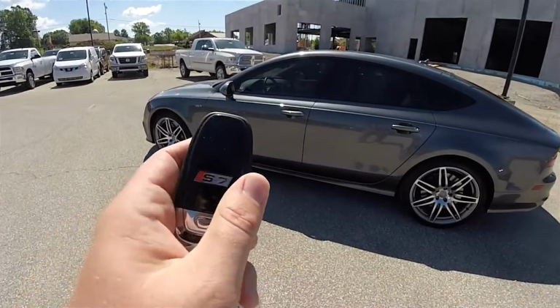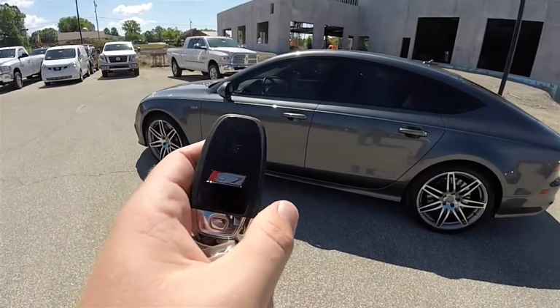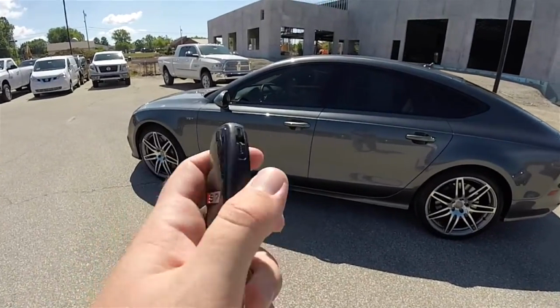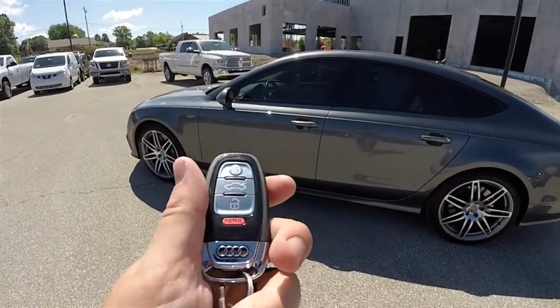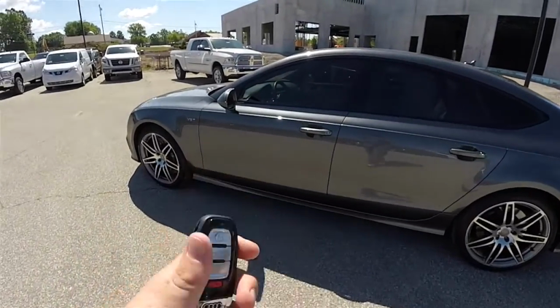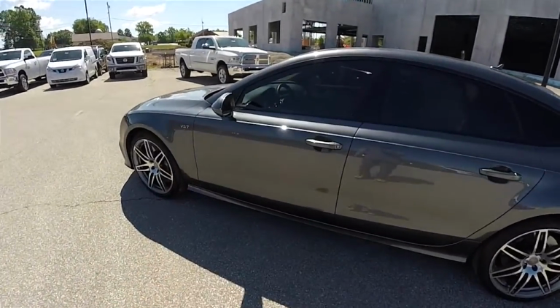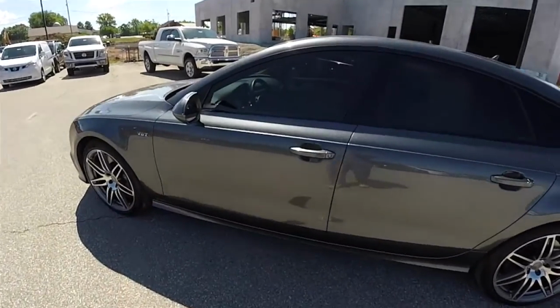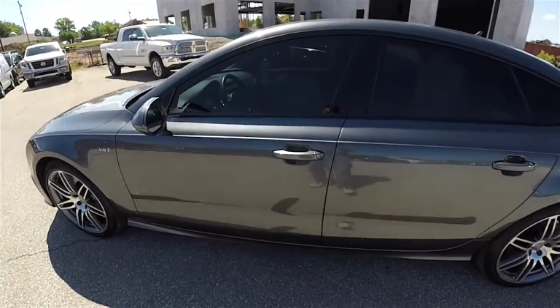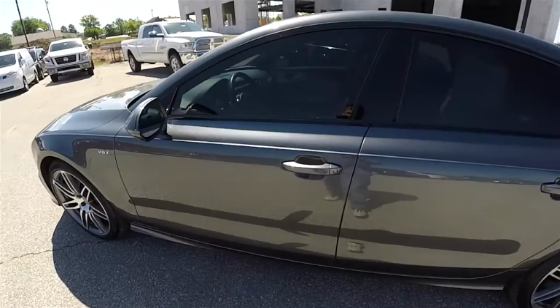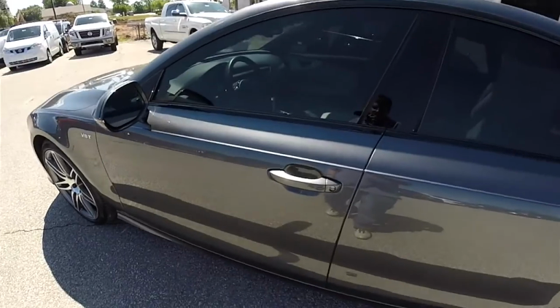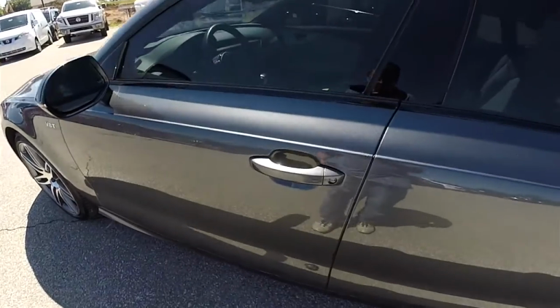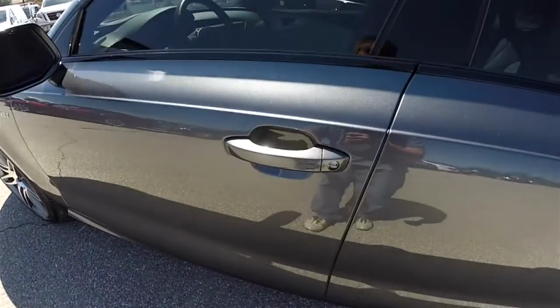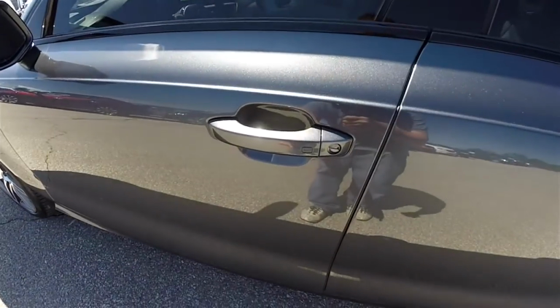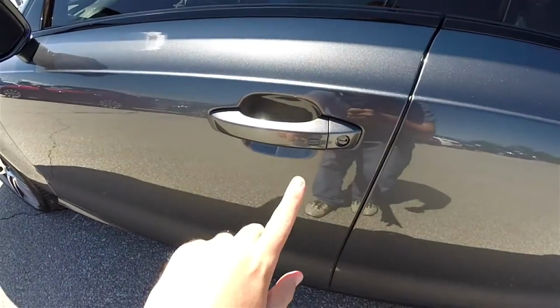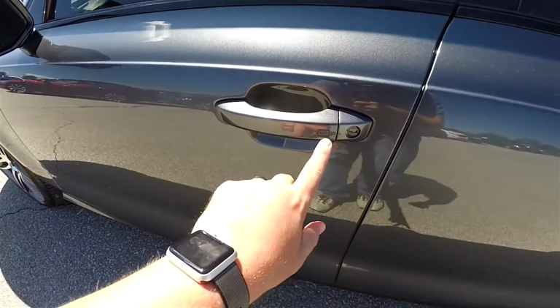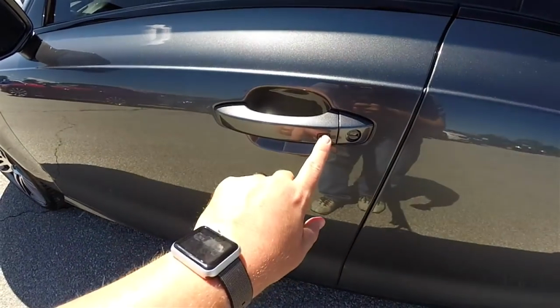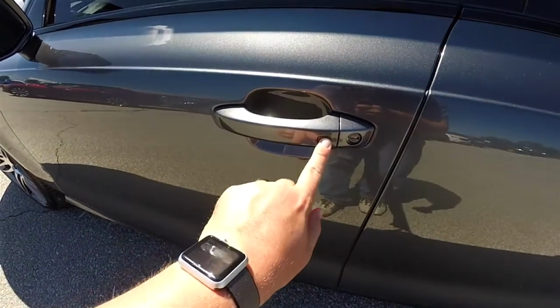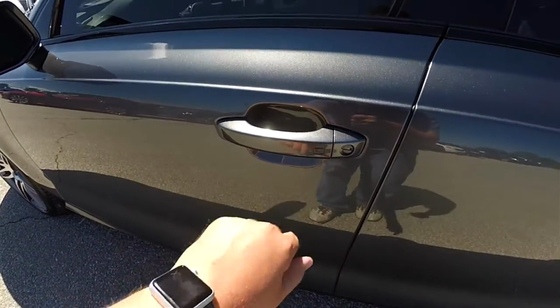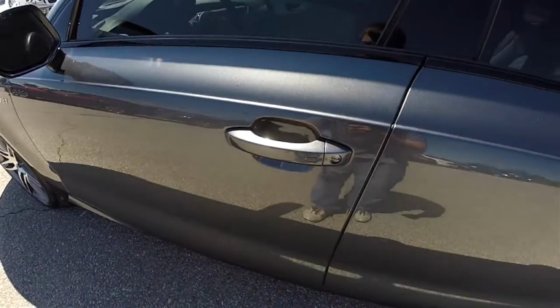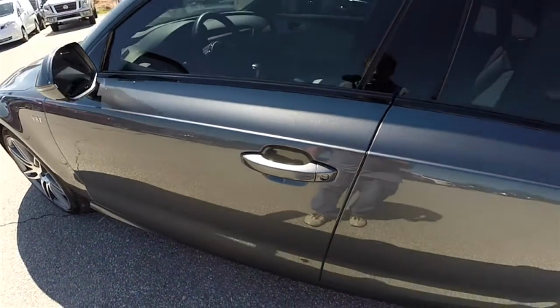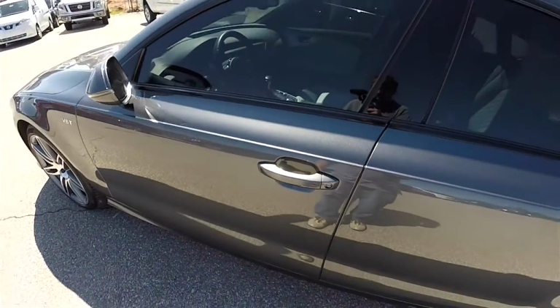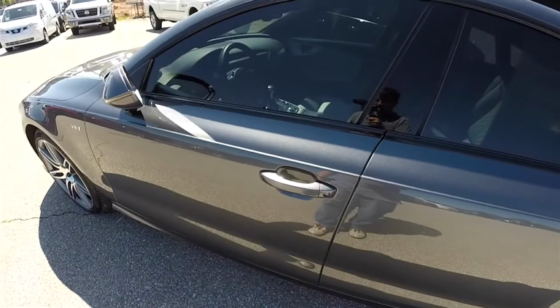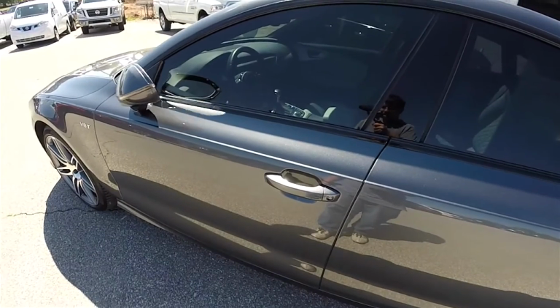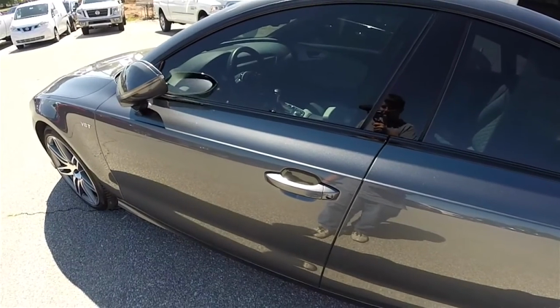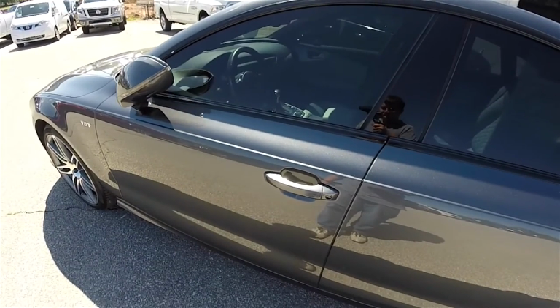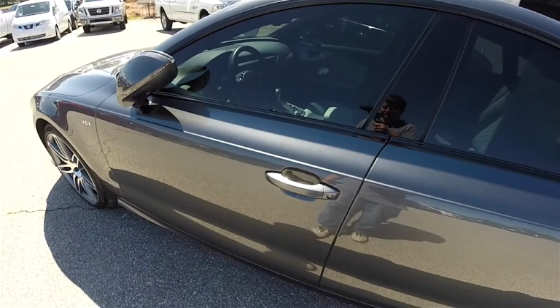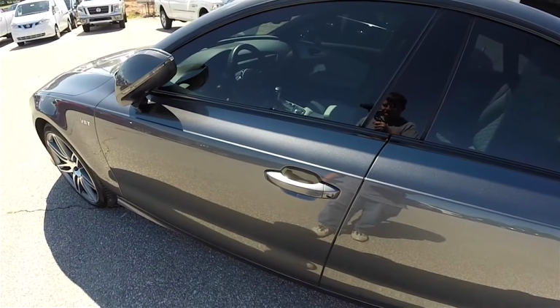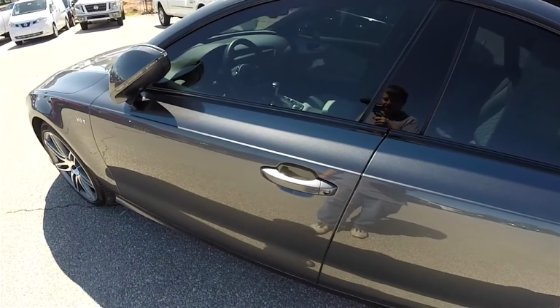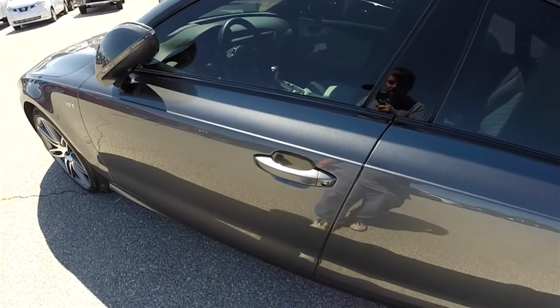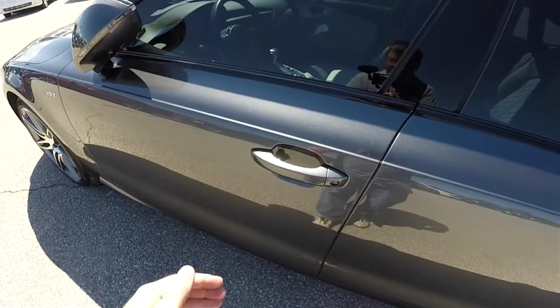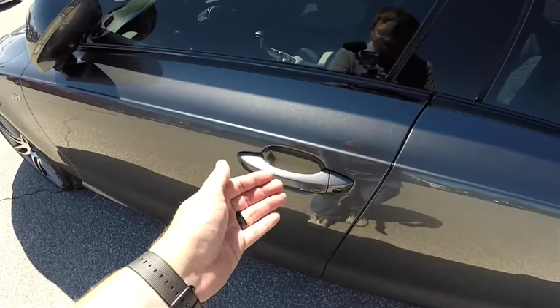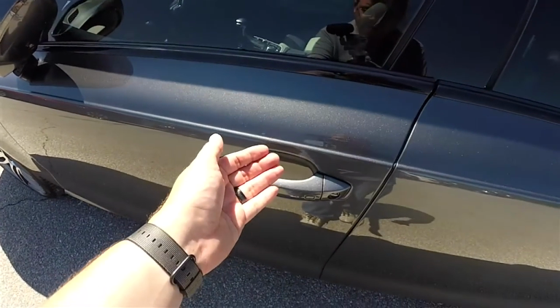With the key fob in your purse or pocket, you're able to lock and unlock the vehicle doors. To lock the doors, simply locate the buttons on the door handle. To unlock, simply grab the handle and open it.